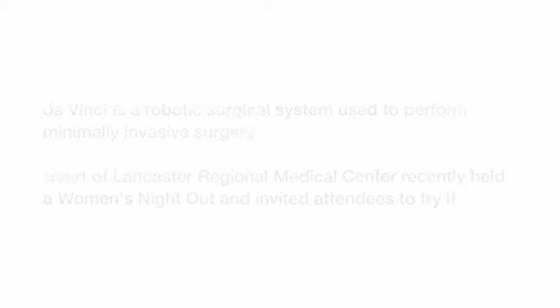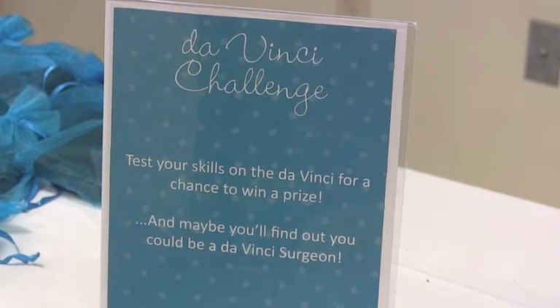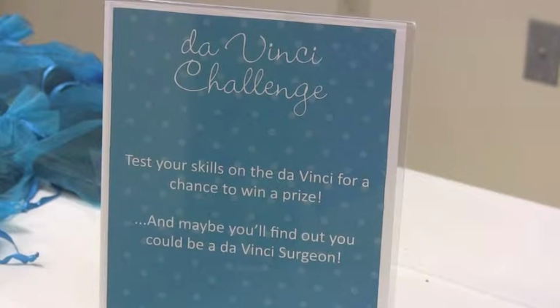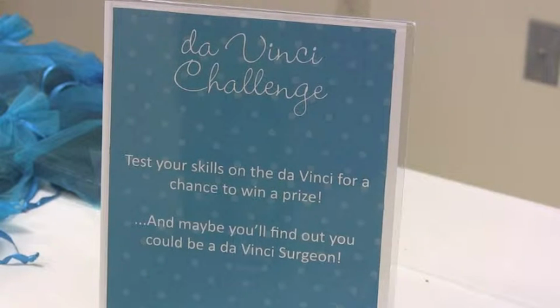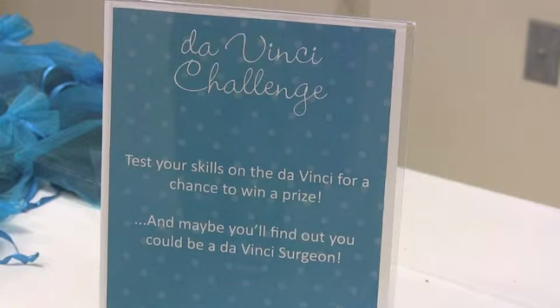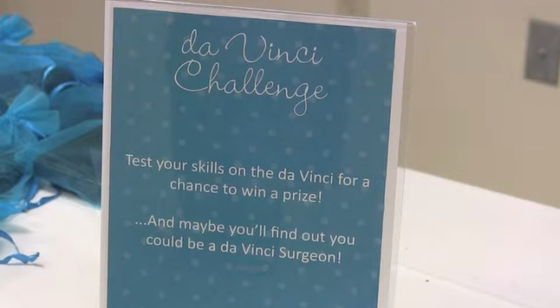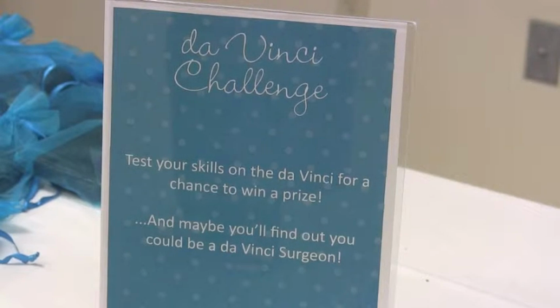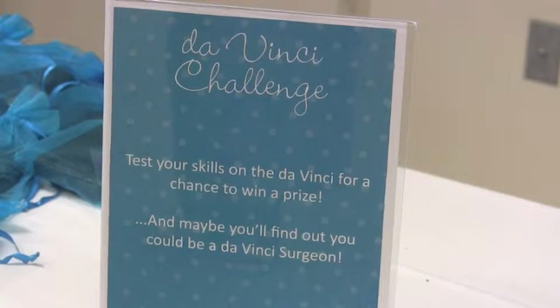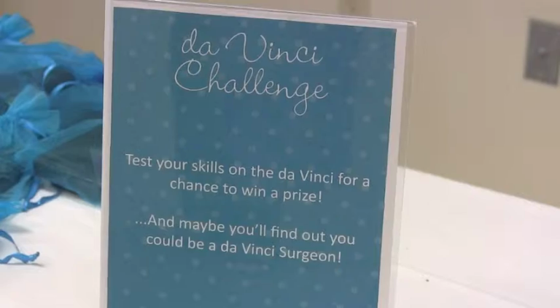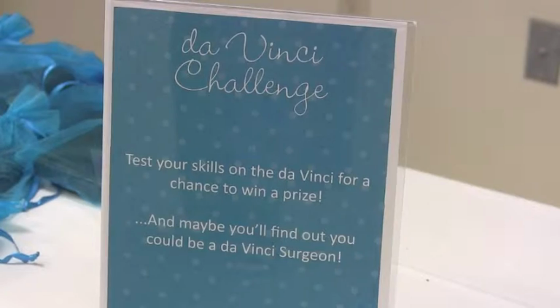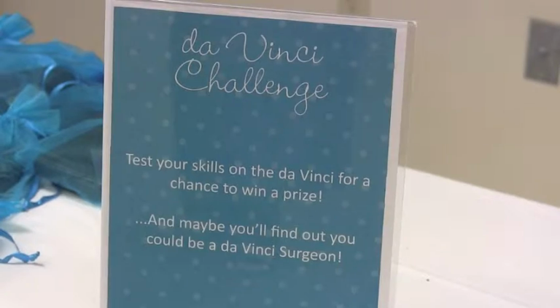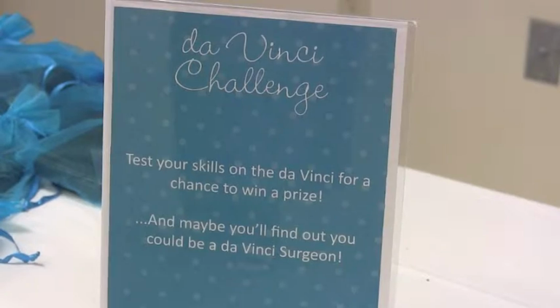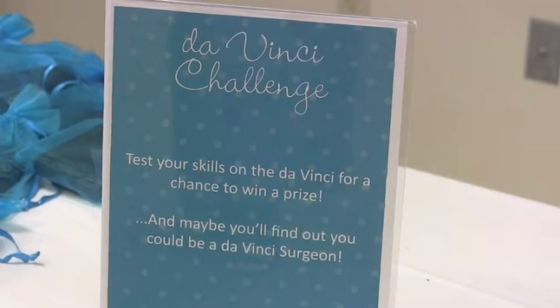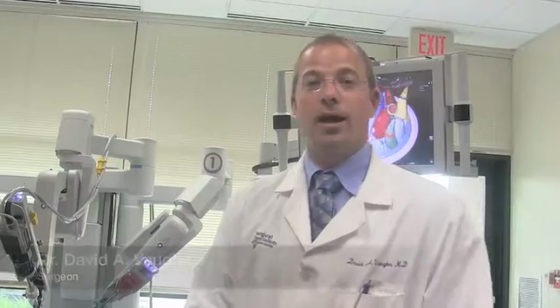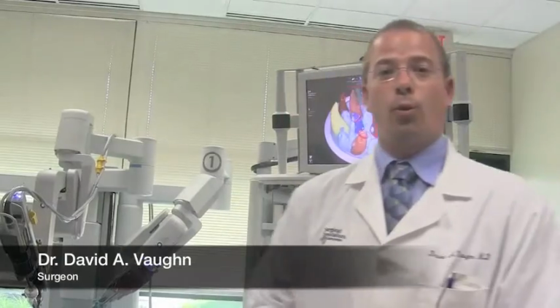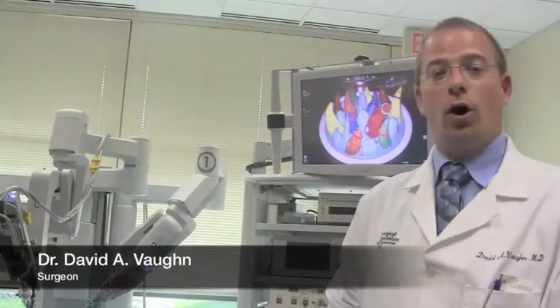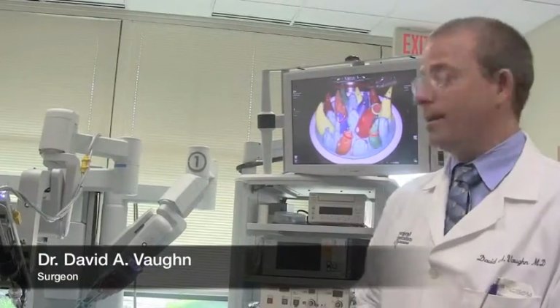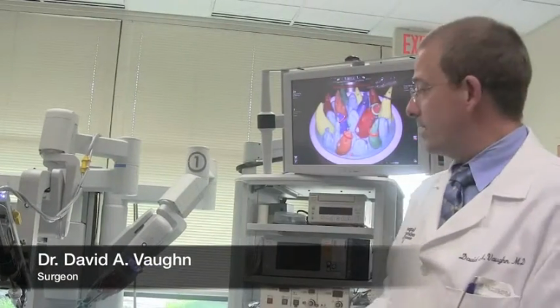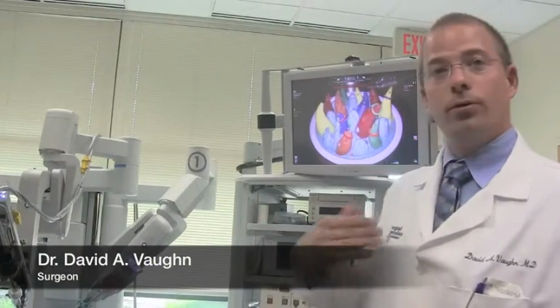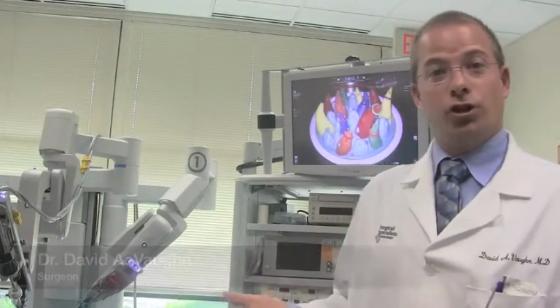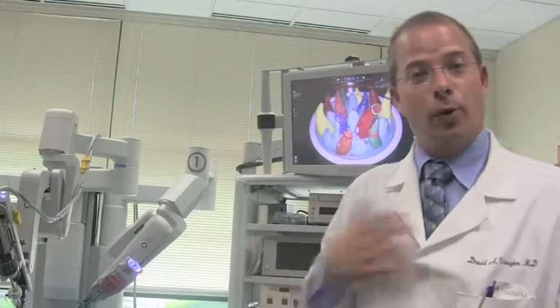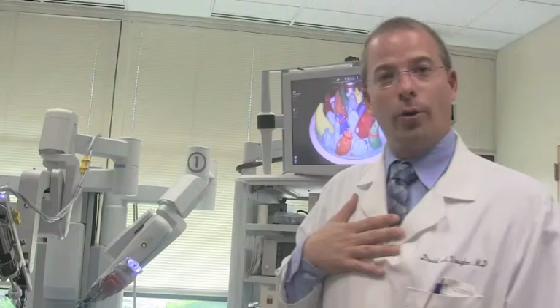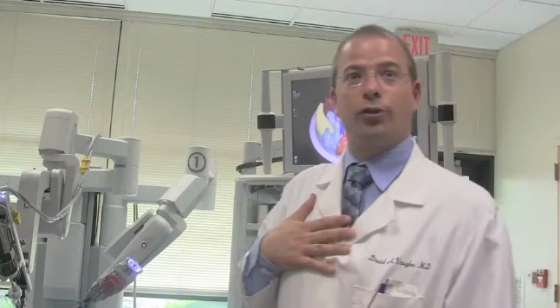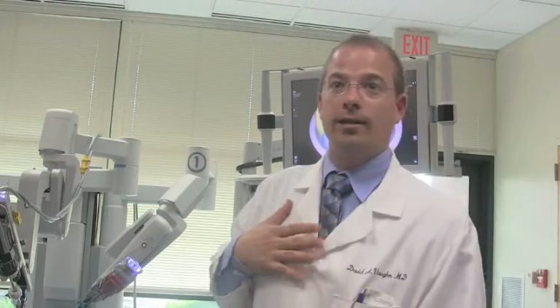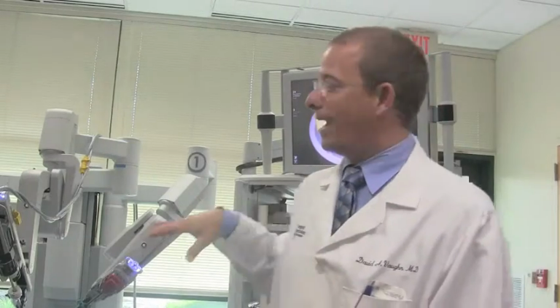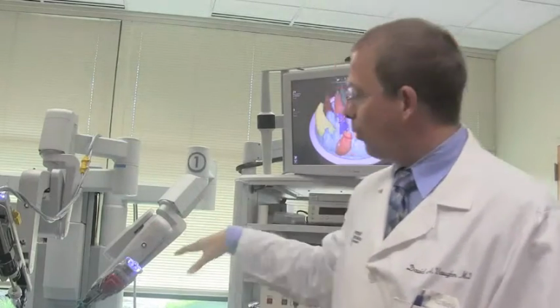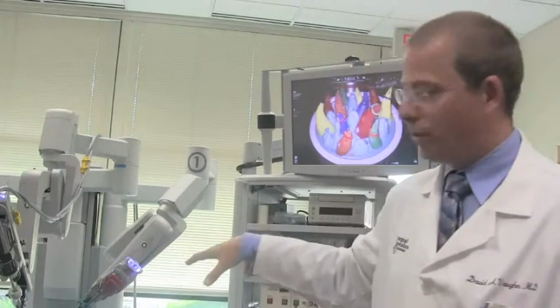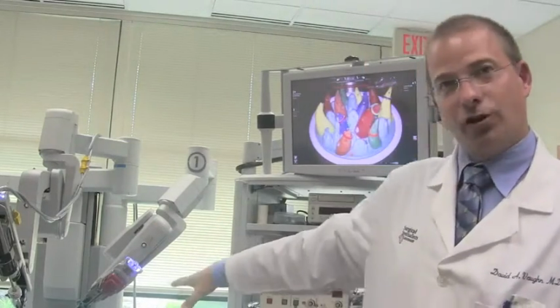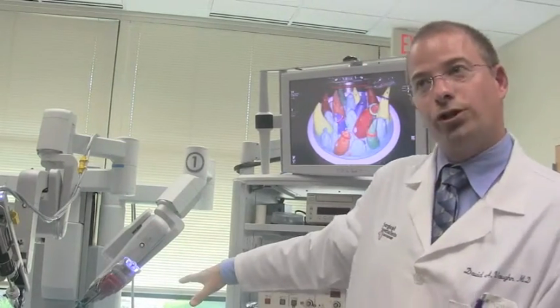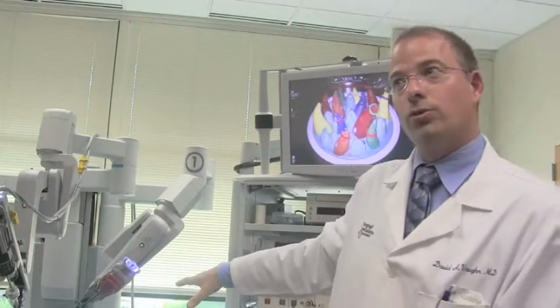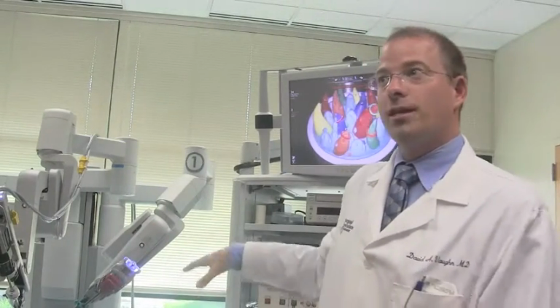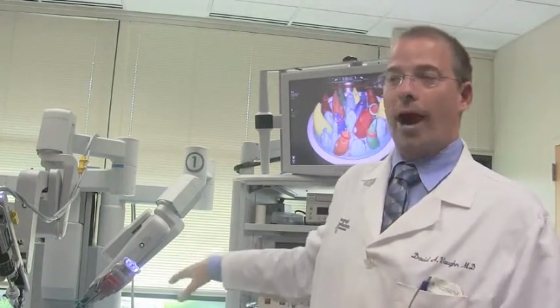We're showing patients how this works and letting them actually test drive the robot and pretend that they're operating. This is actually what we do and the first tools that we use to practice when surgeons are going through the training.